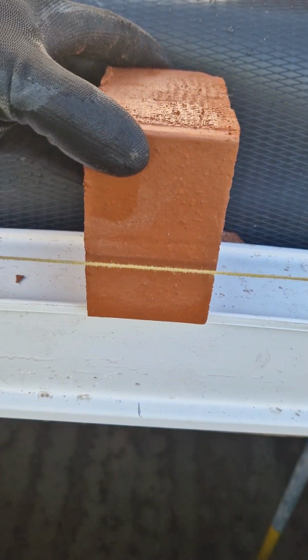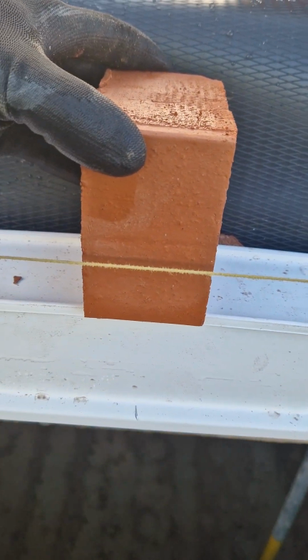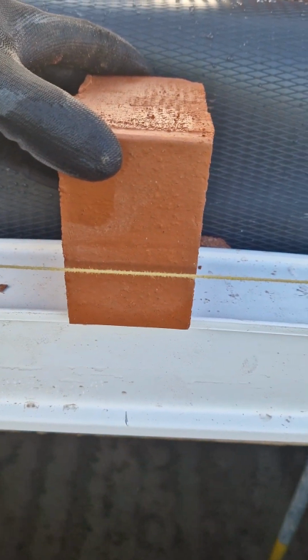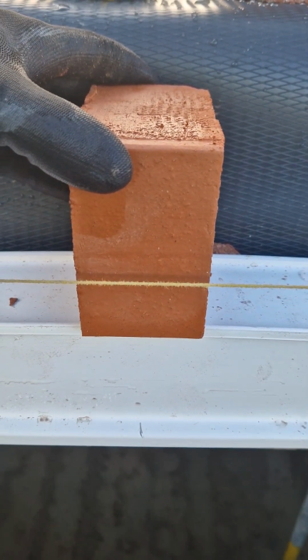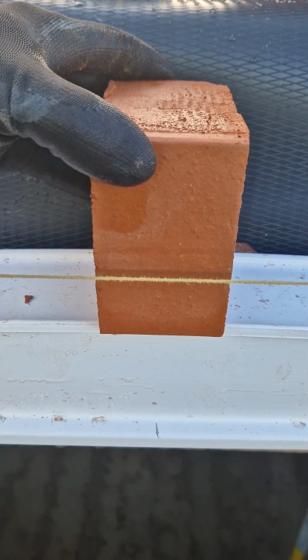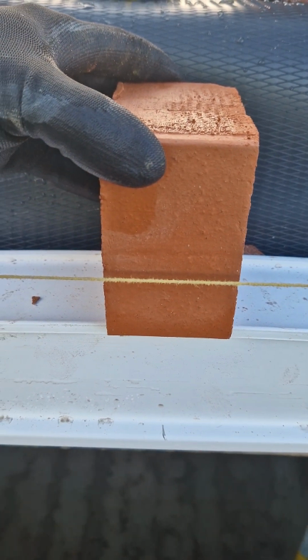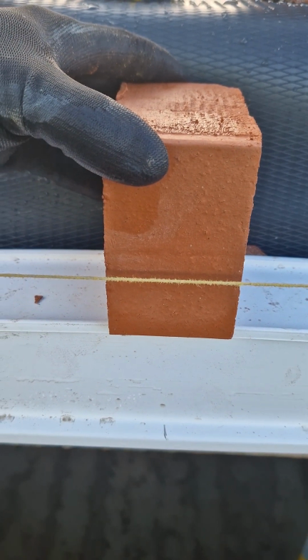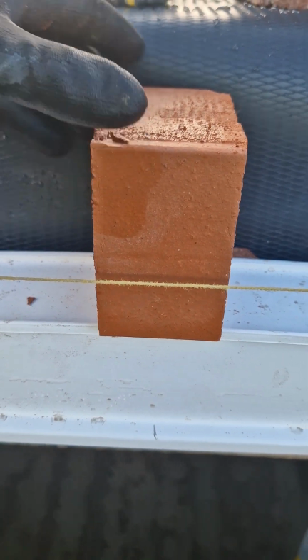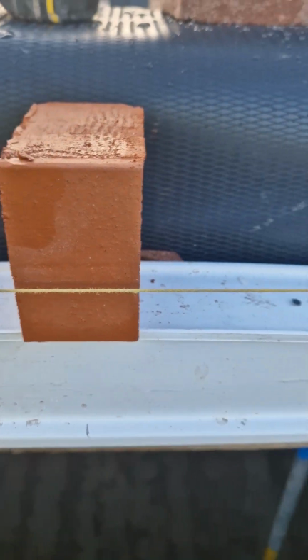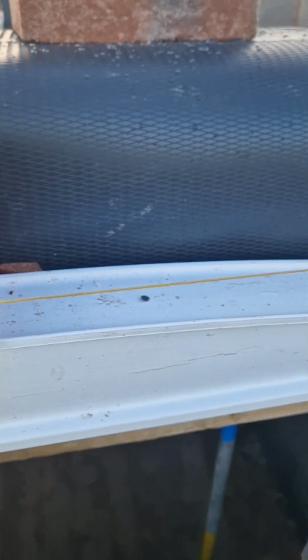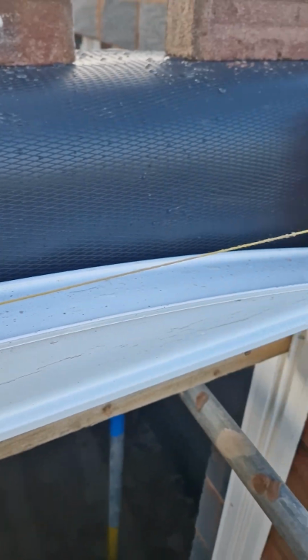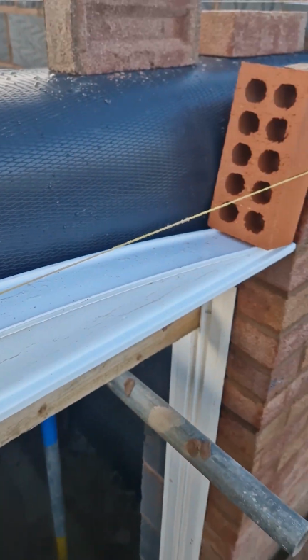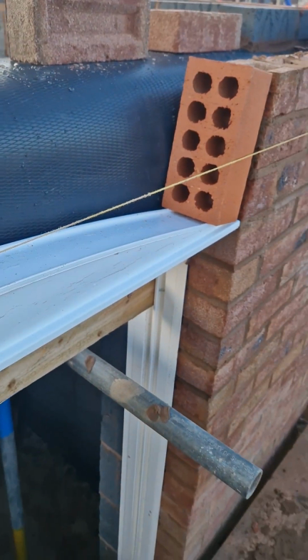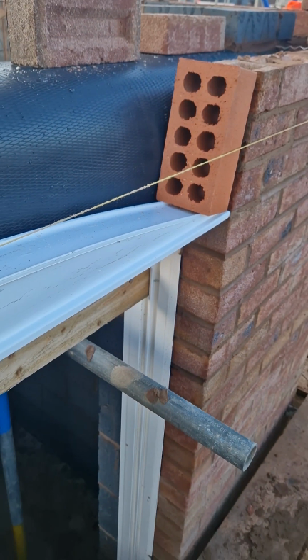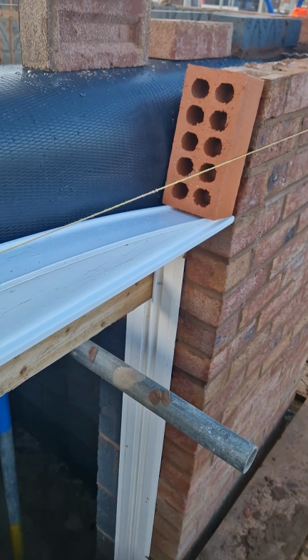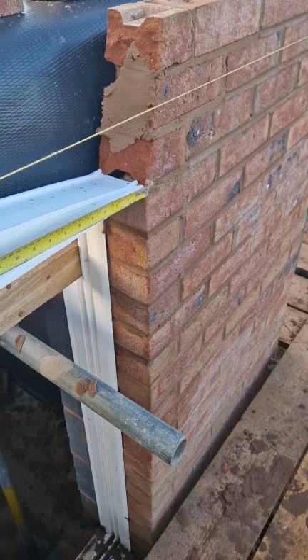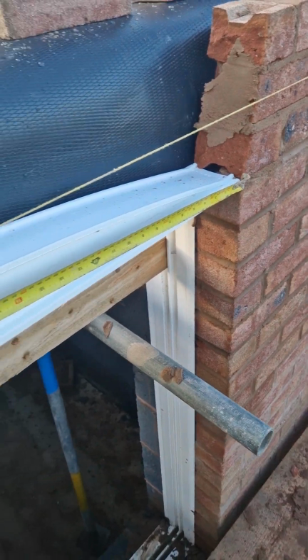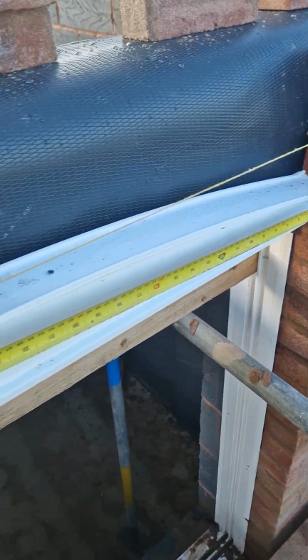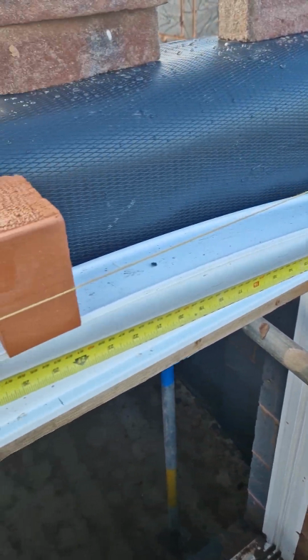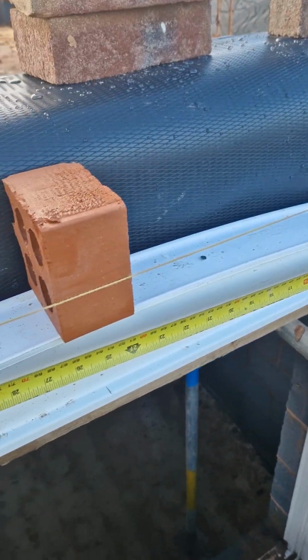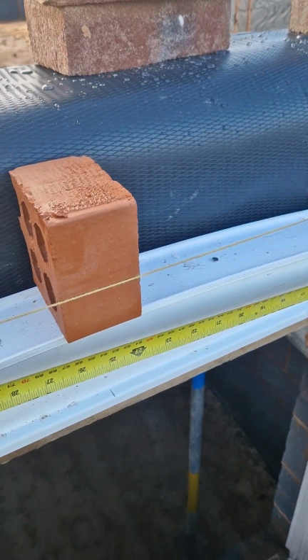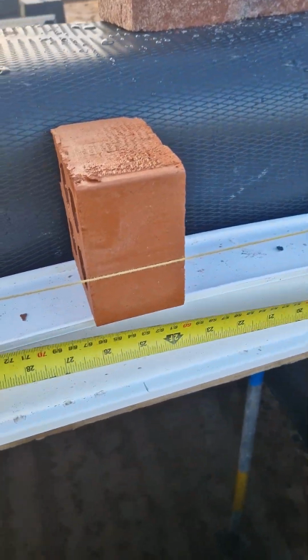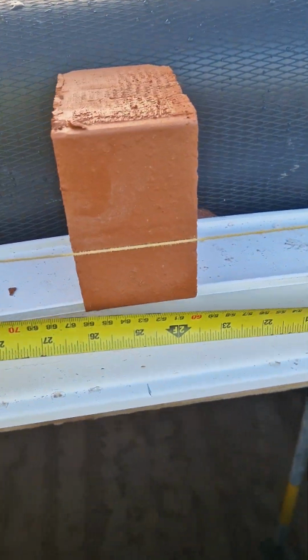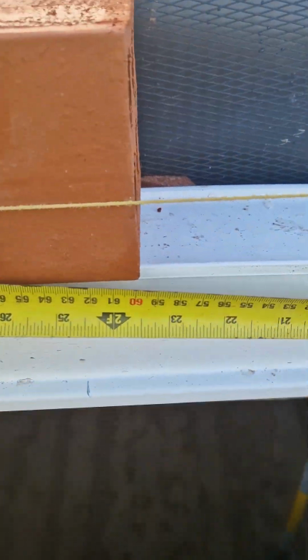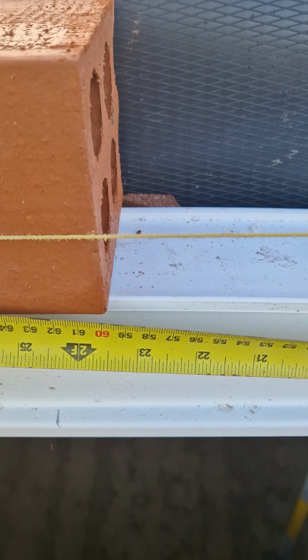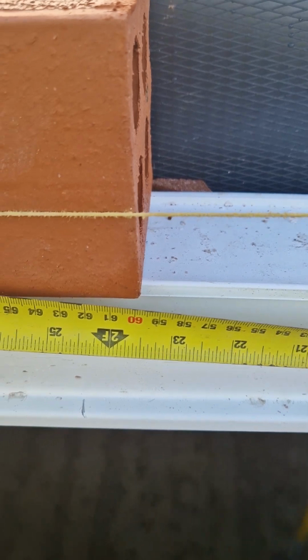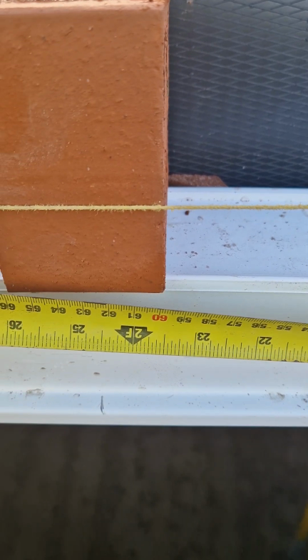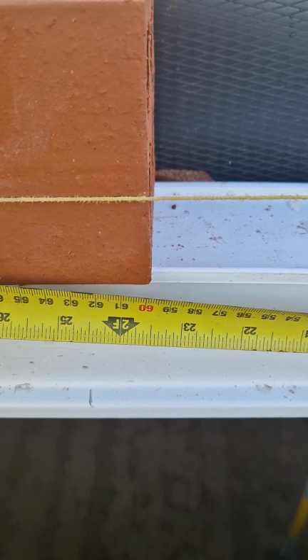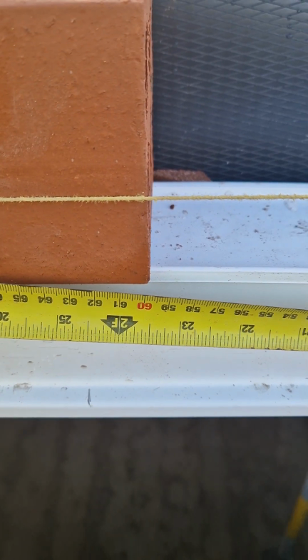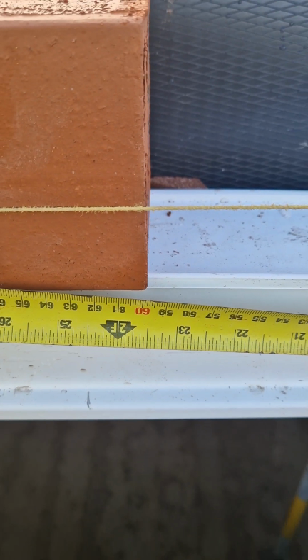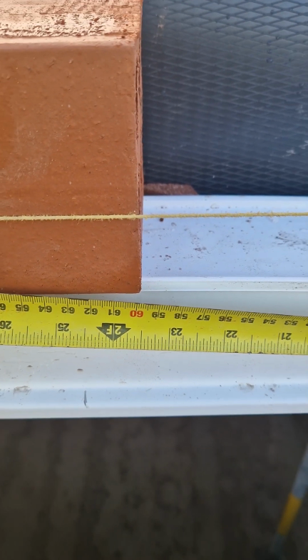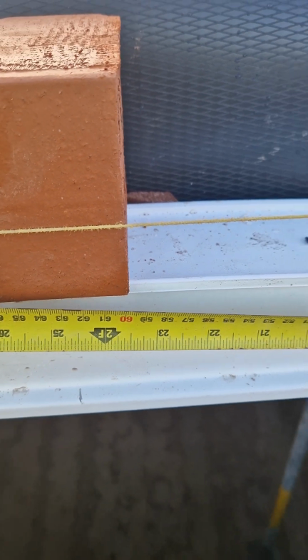Then you'll need to gauge back from that point so that it works evenly. This is 600mm which is exactly gauge.